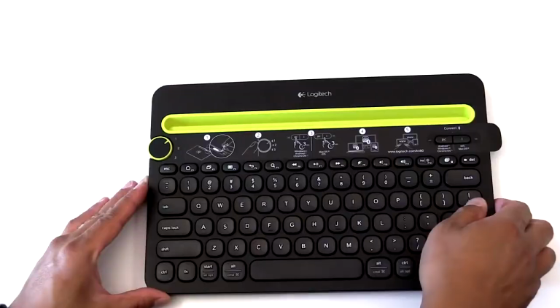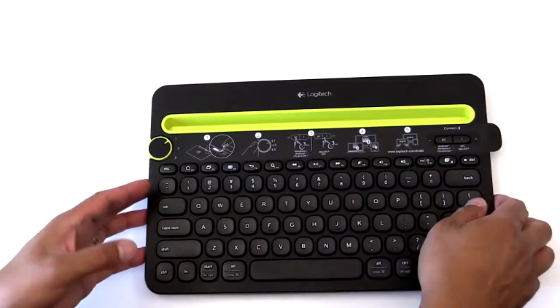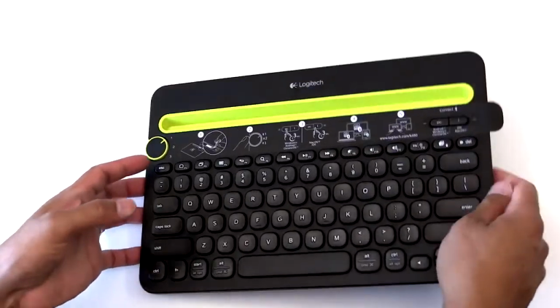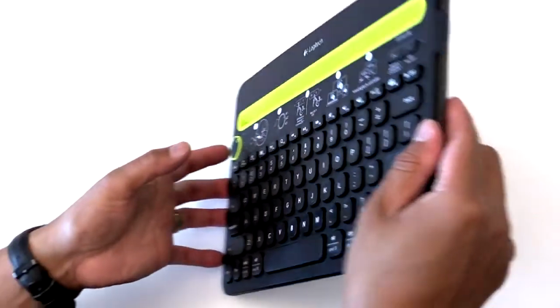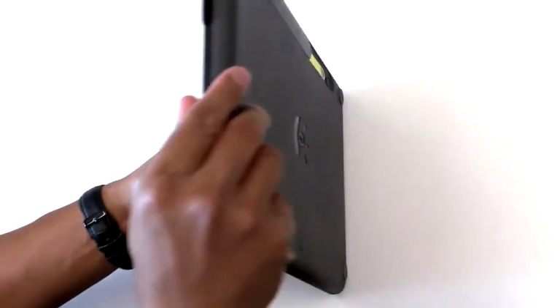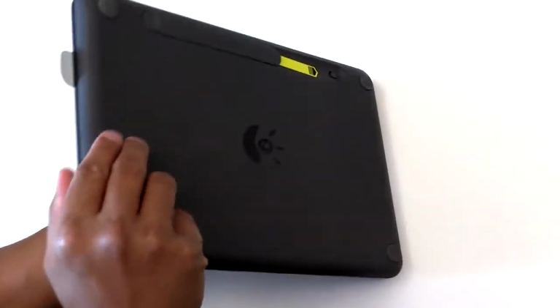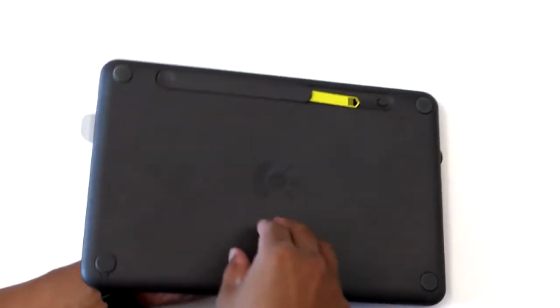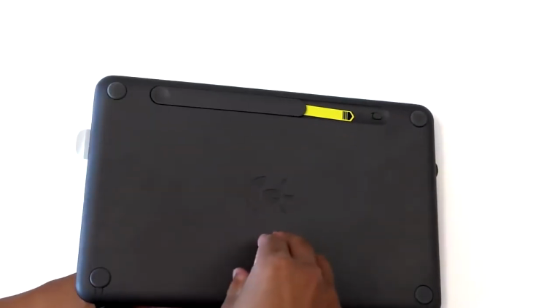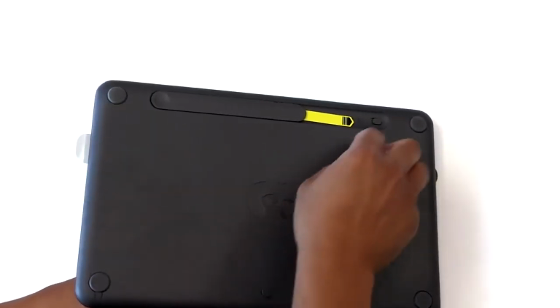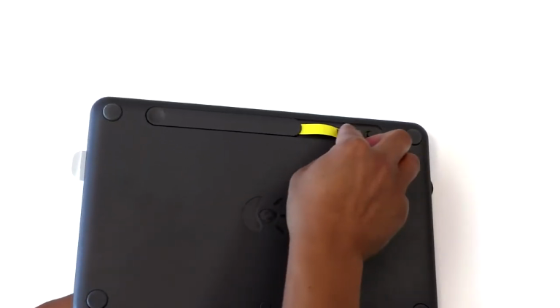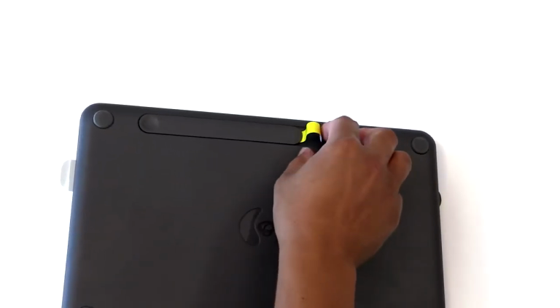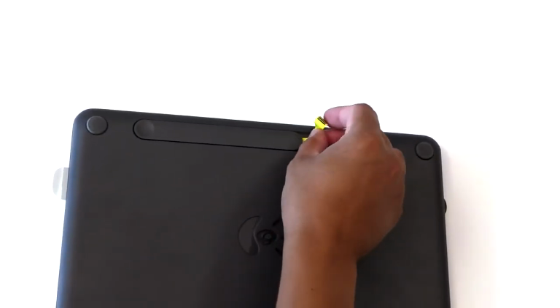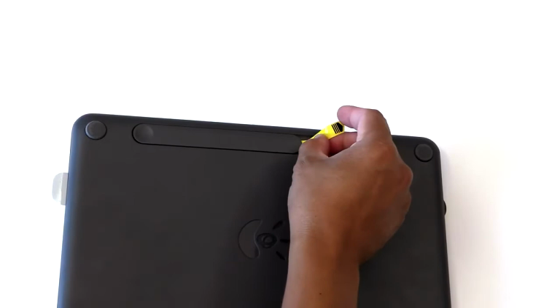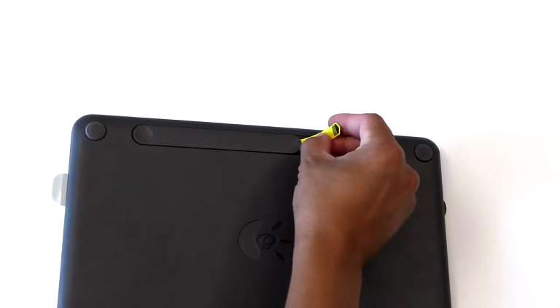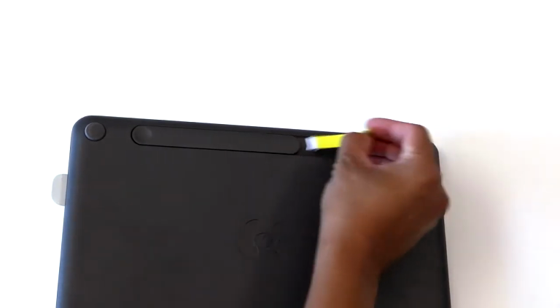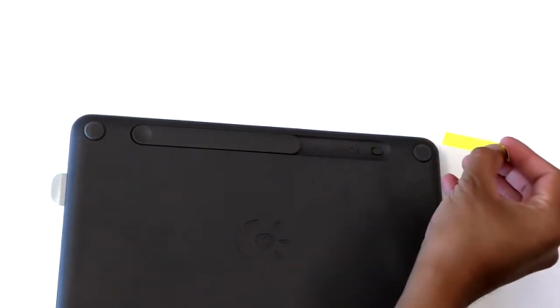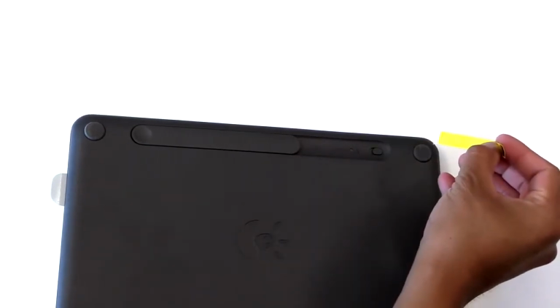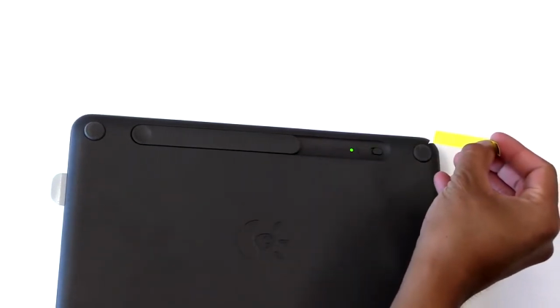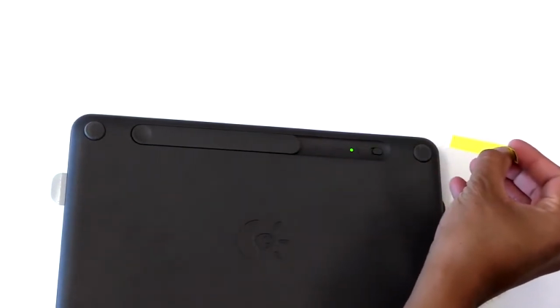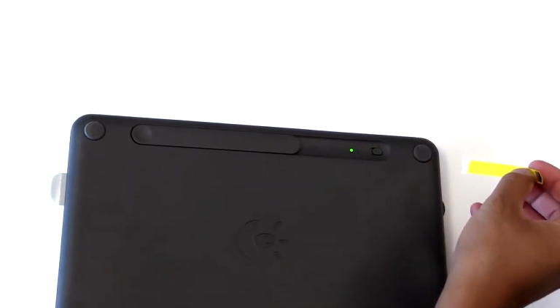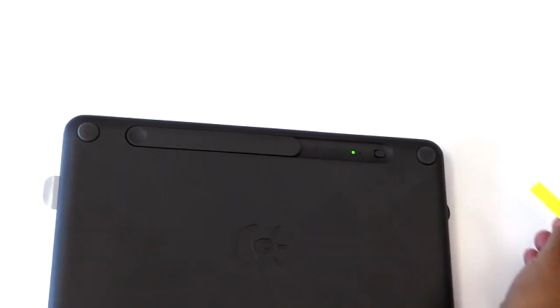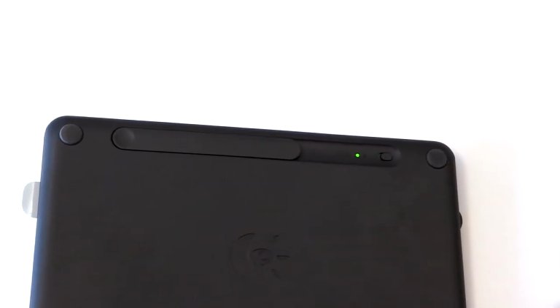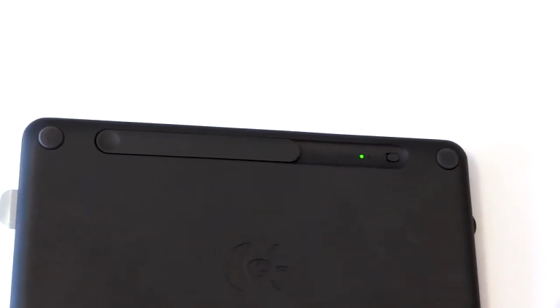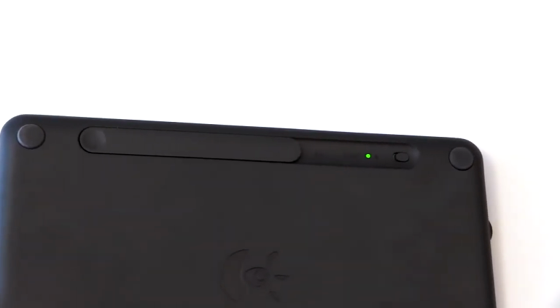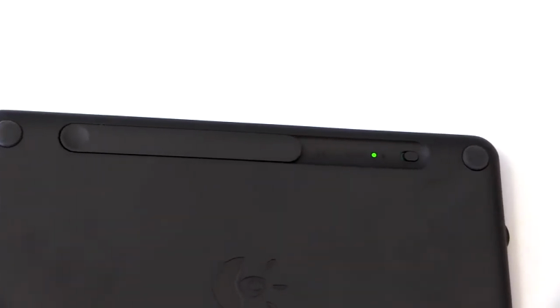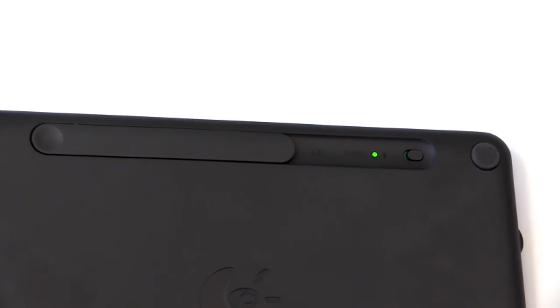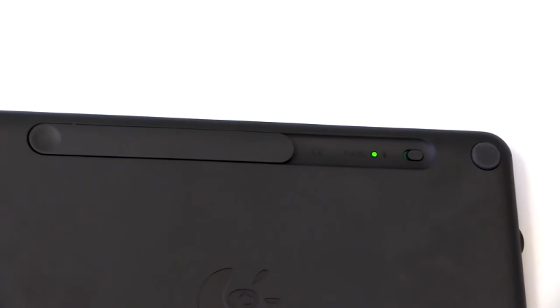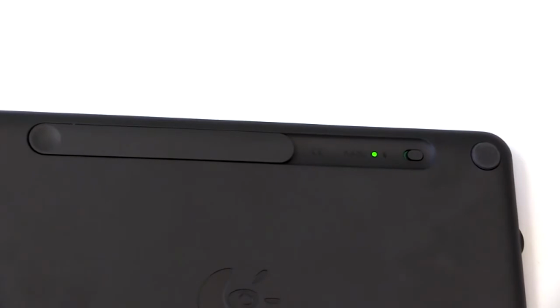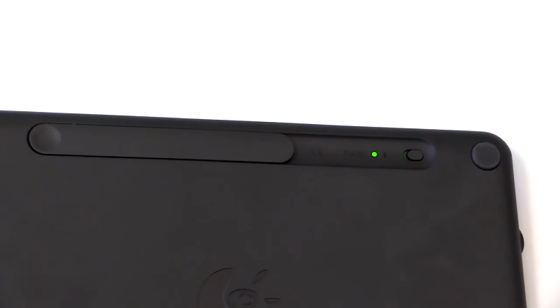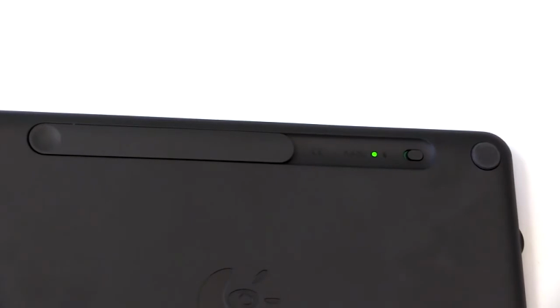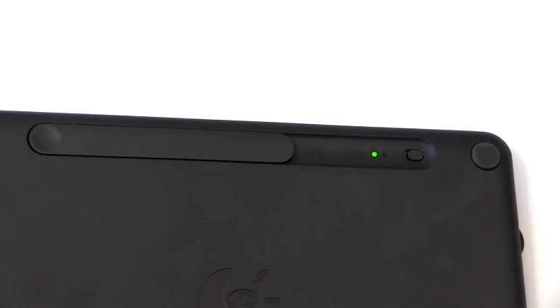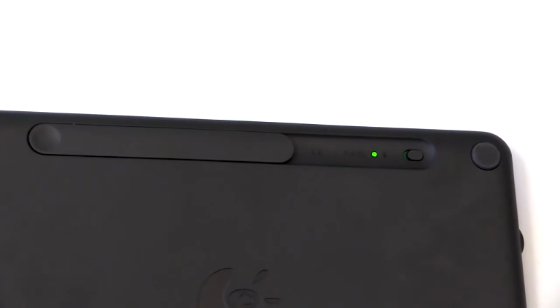To turn the keyboard on for the first time, please turn it over and pull the yellow tab from the battery compartment. Out of the box, the keyboard's on-off switch is in the on position and thus will automatically power on when the yellow tab is pulled.